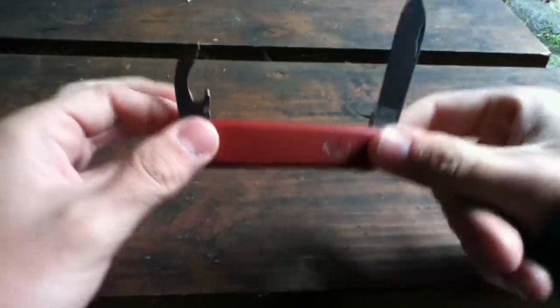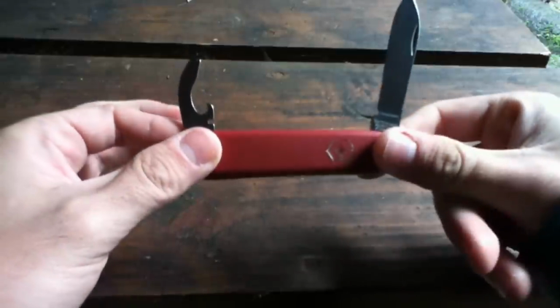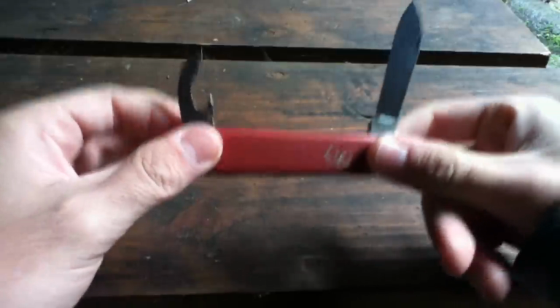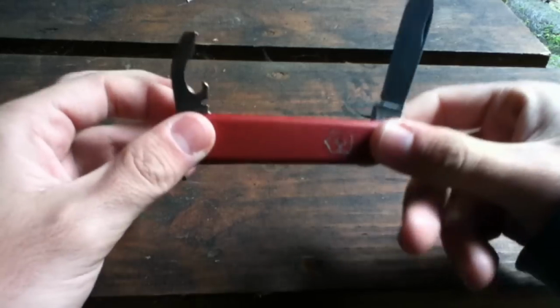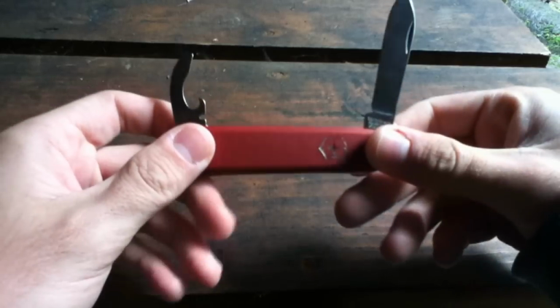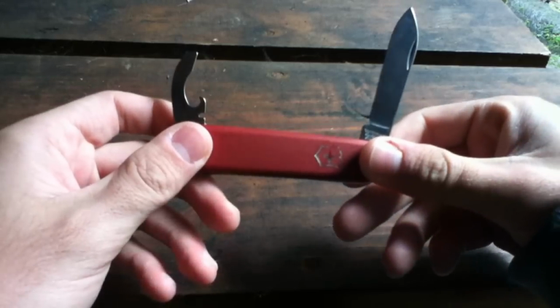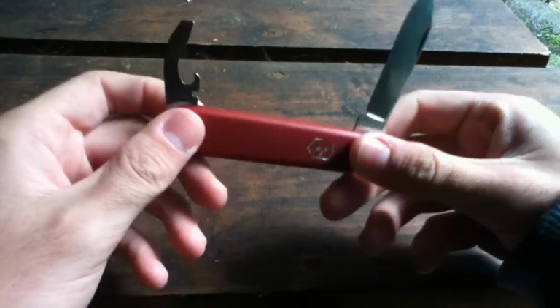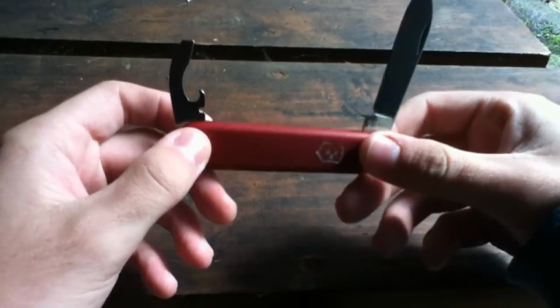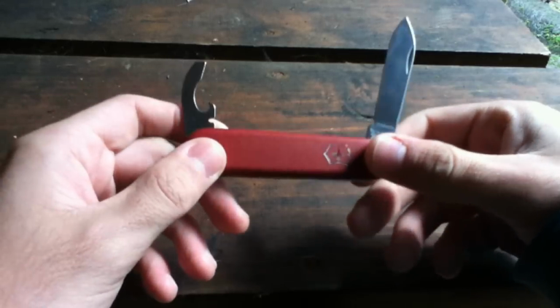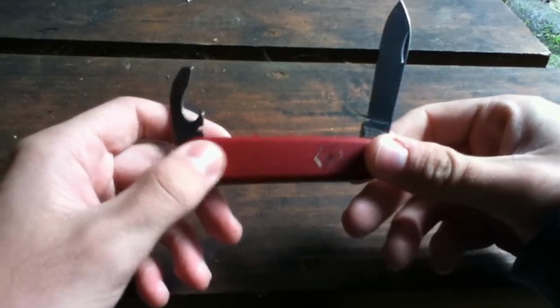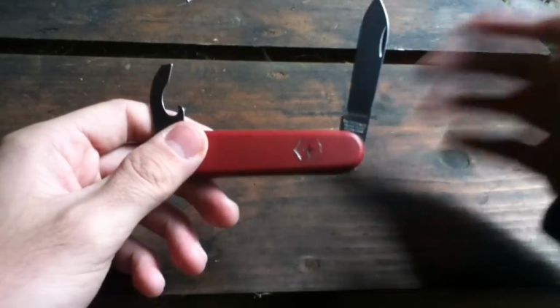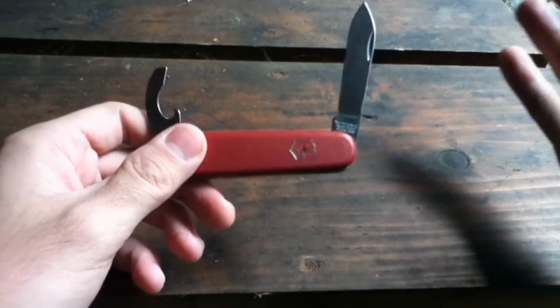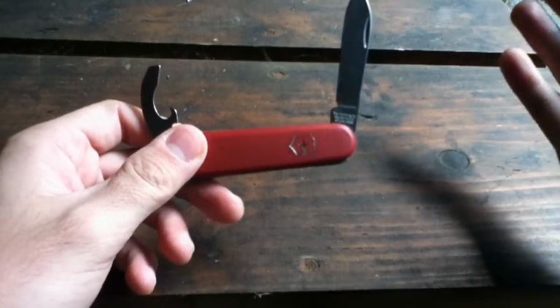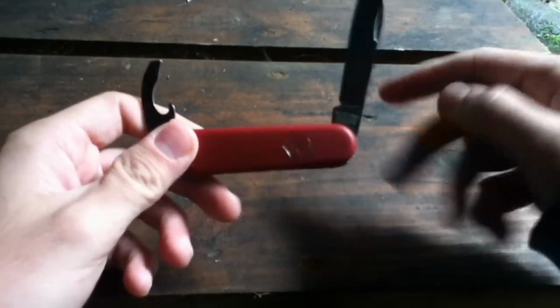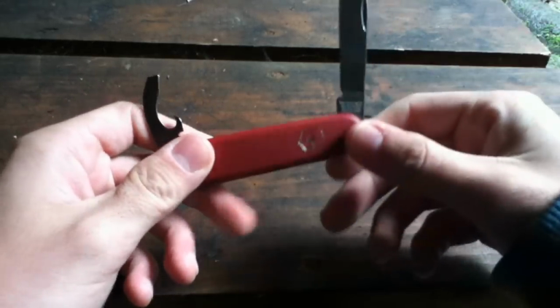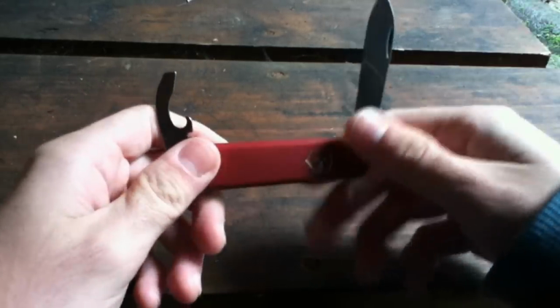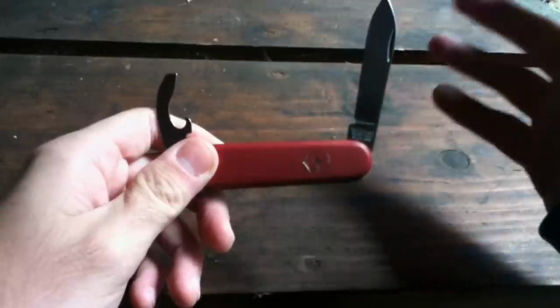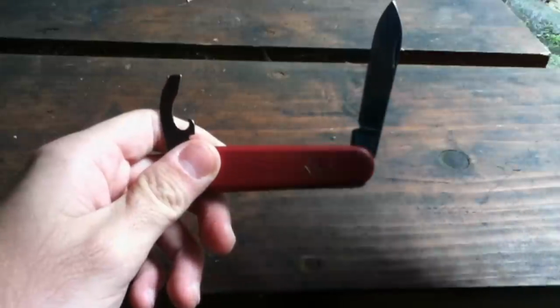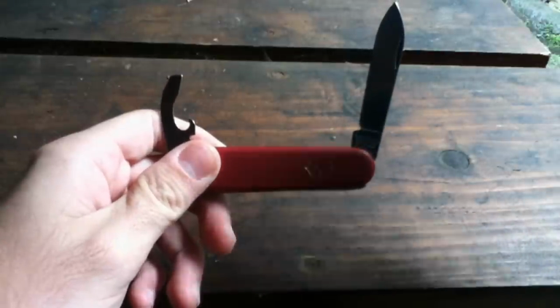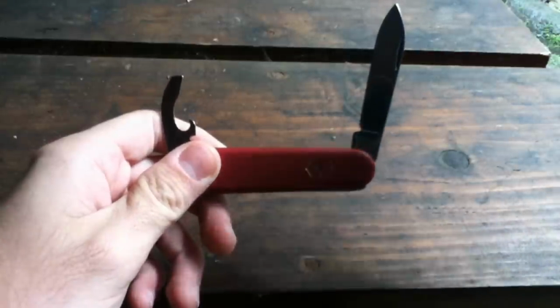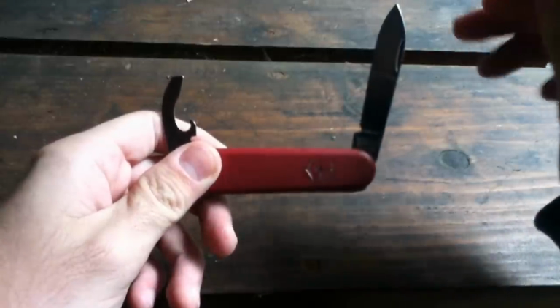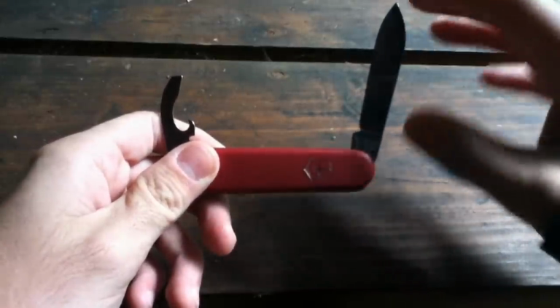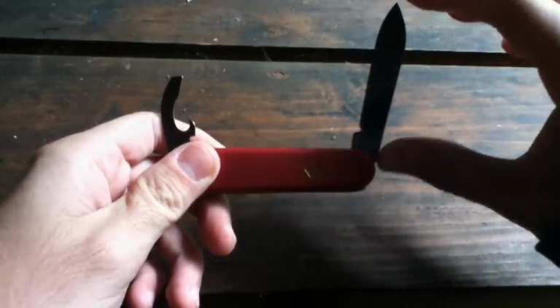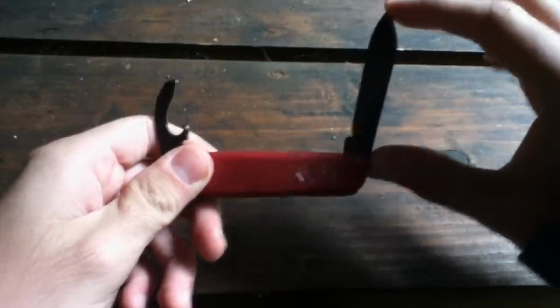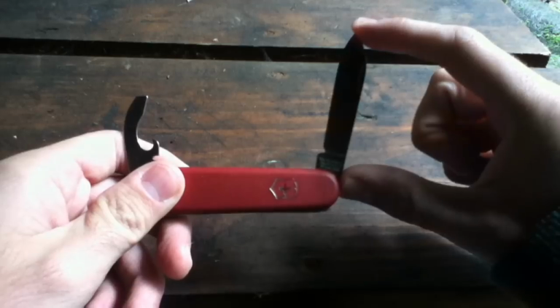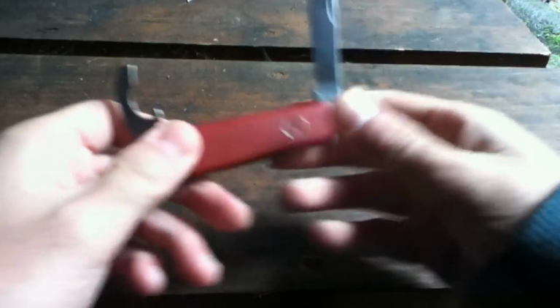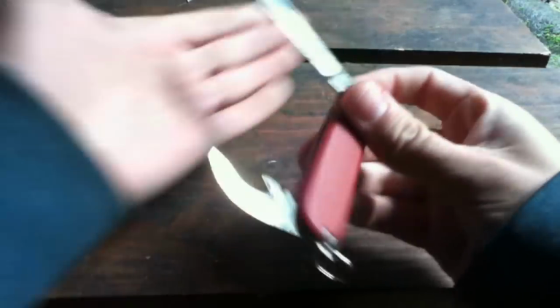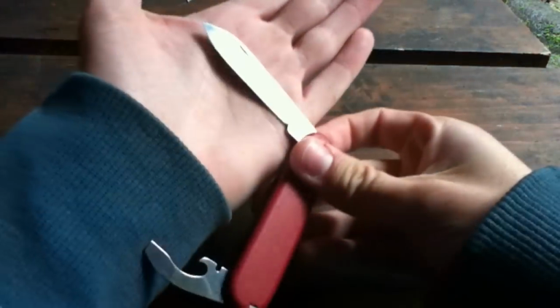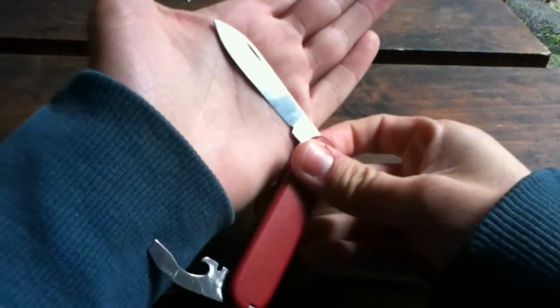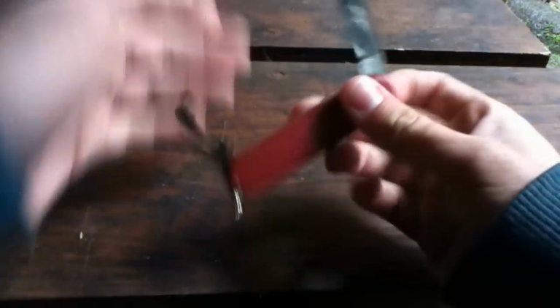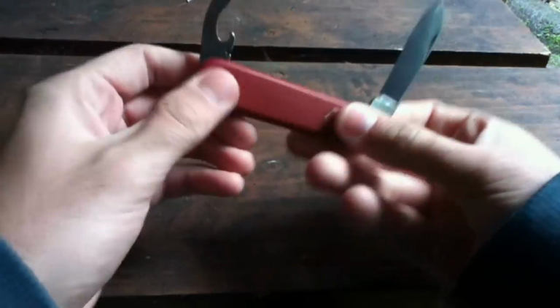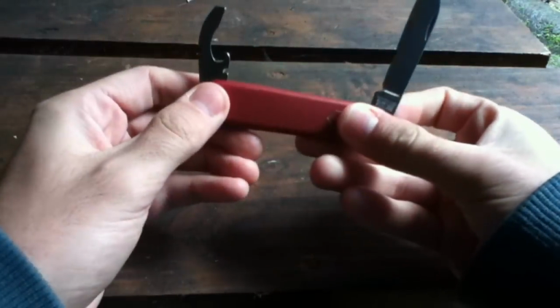Well, this is a very simple knife, one of the basic ones, except for the solo. What is great about this one is you have a decent size blade and the can opener.